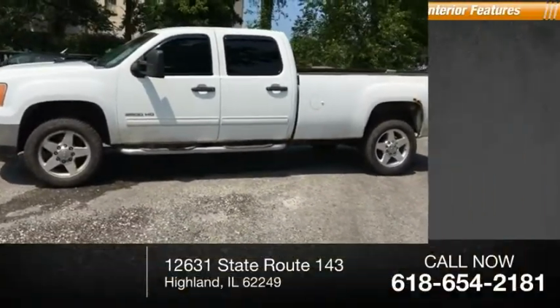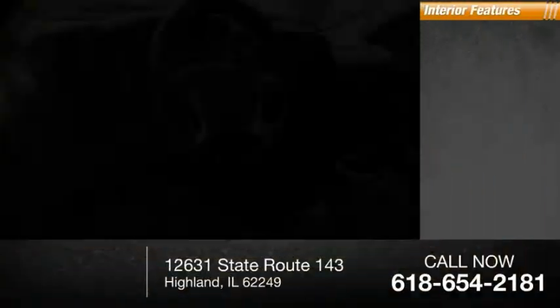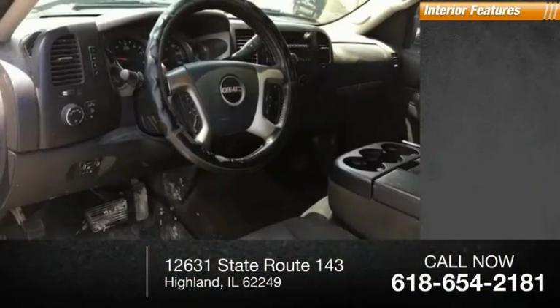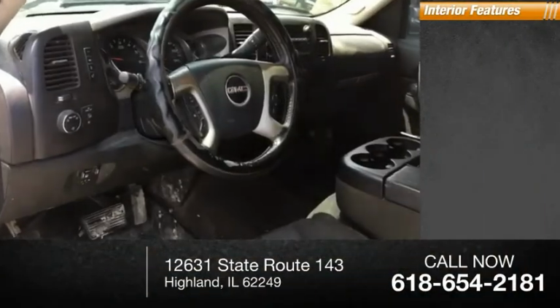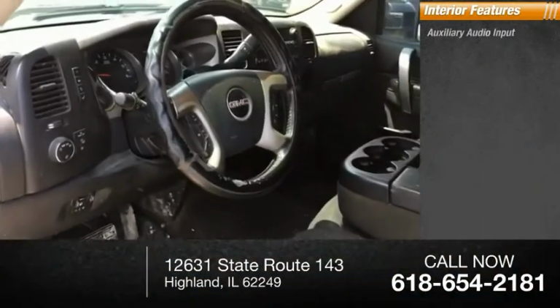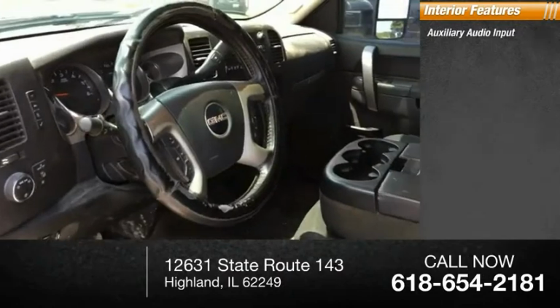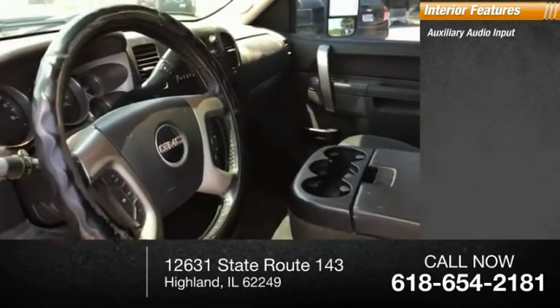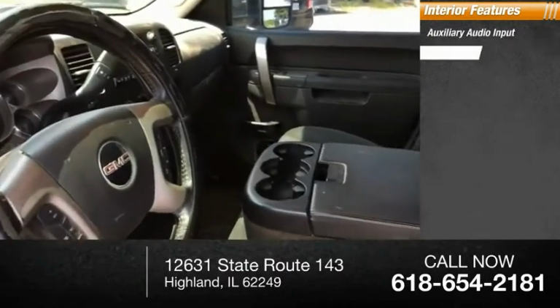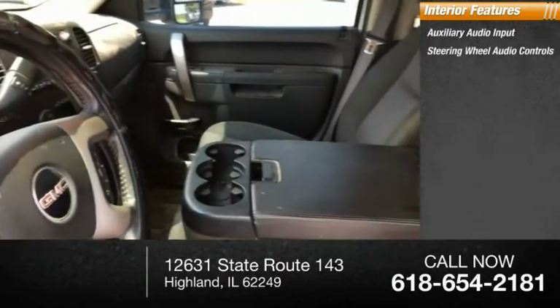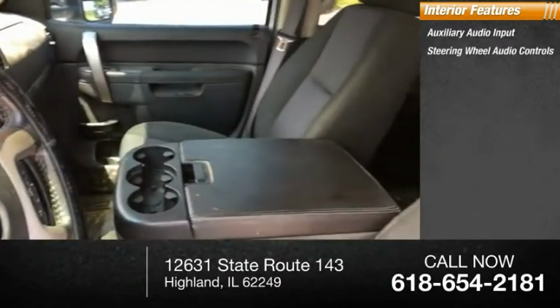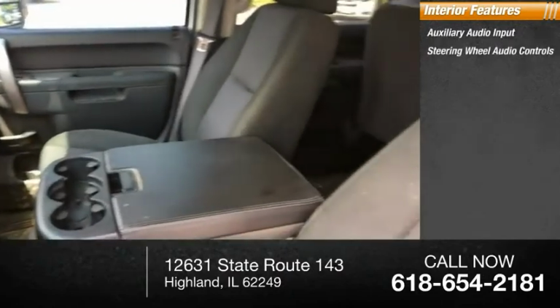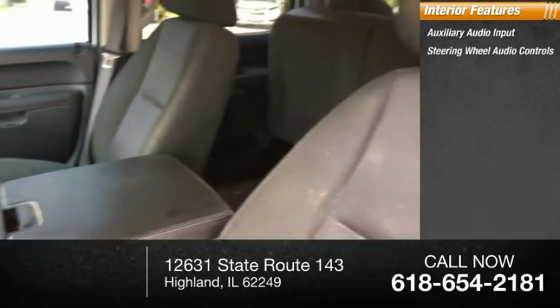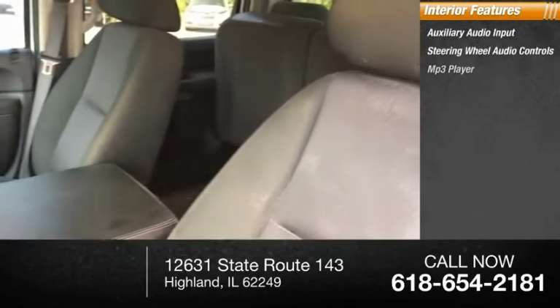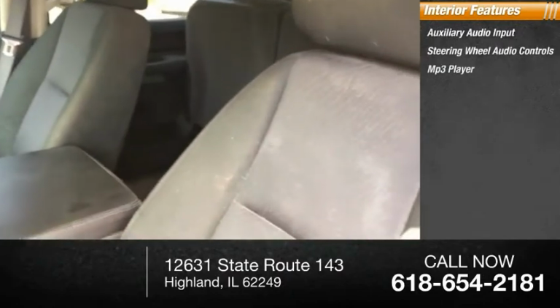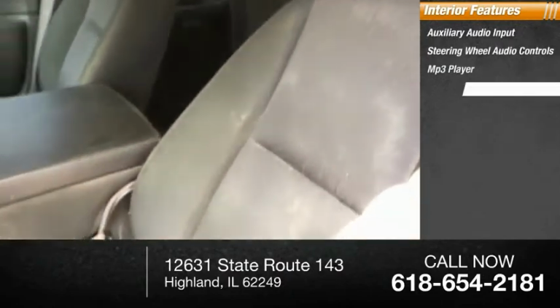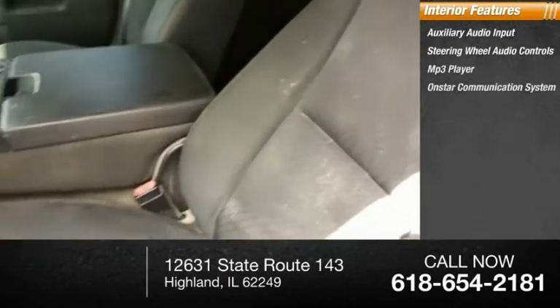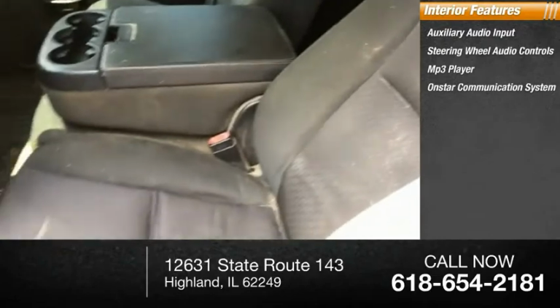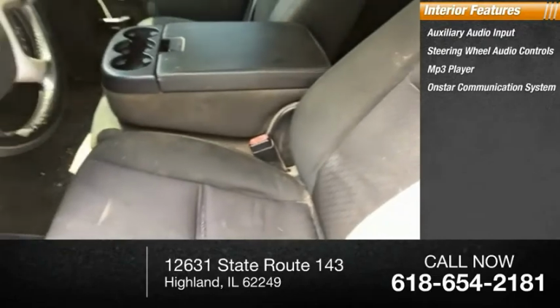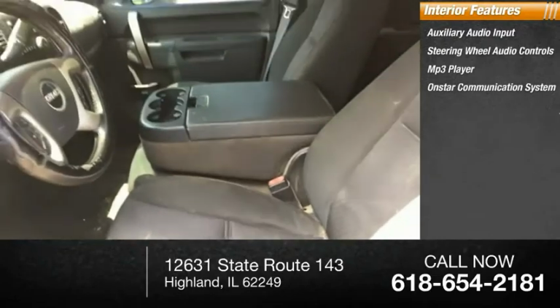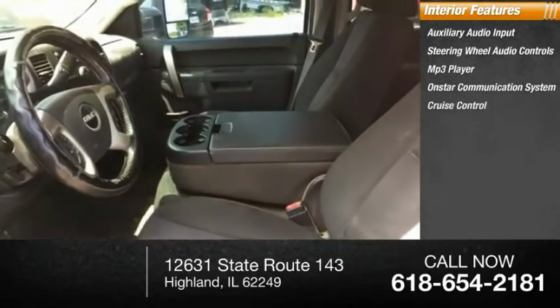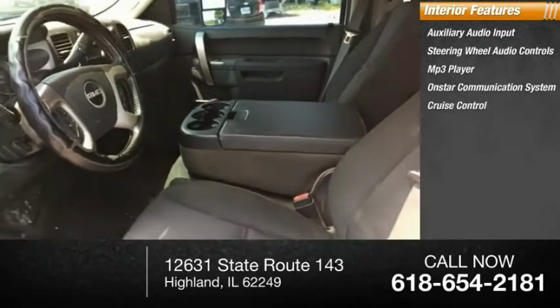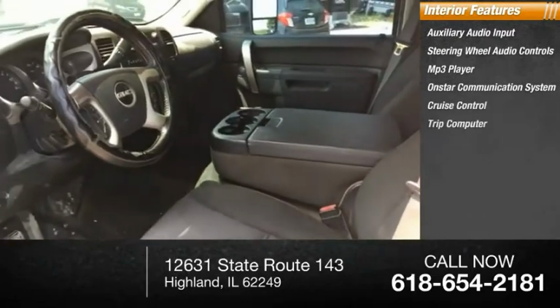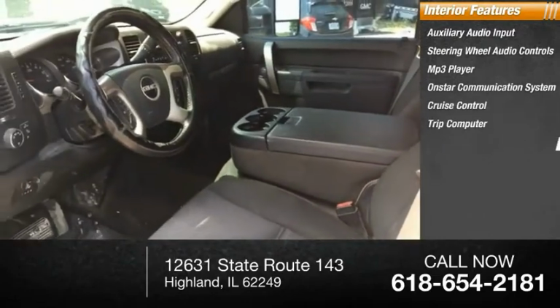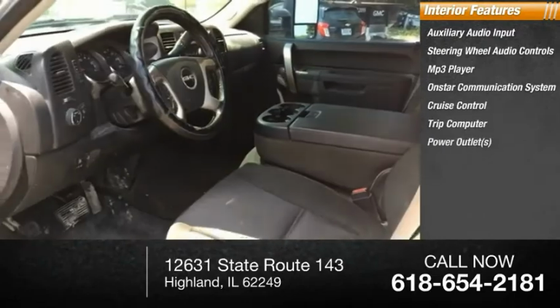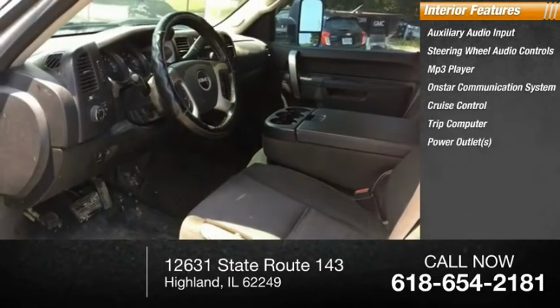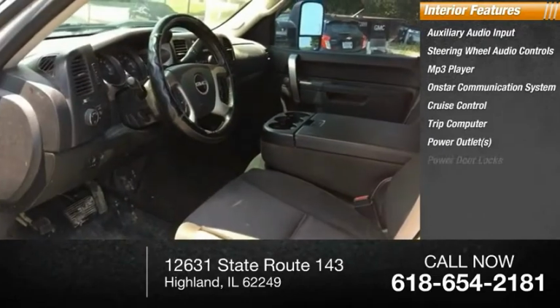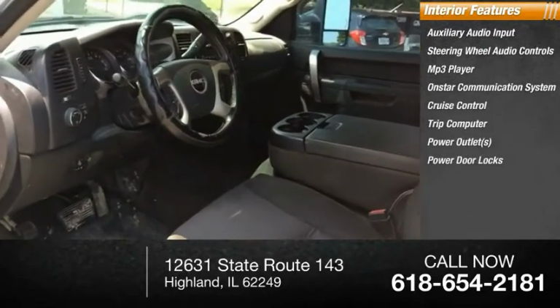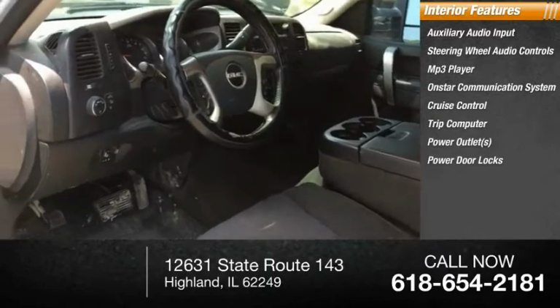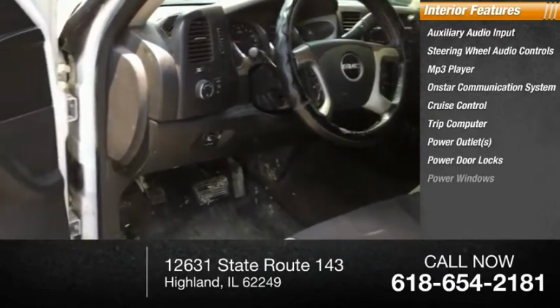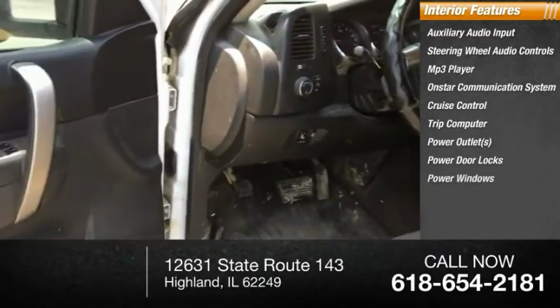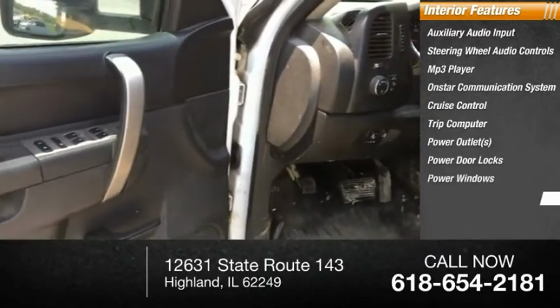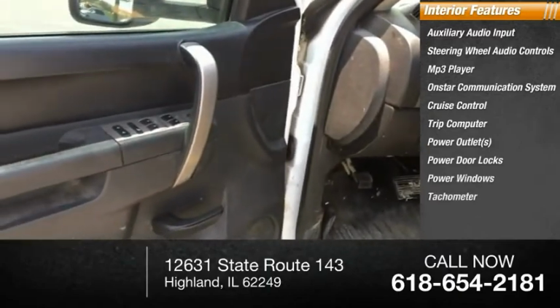Inside you'll find auxiliary audio input, steering wheel audio controls, MP3 player, OnStar communication system, cruise control, trip computer, power outlets, power door locks, power windows, tachometer.